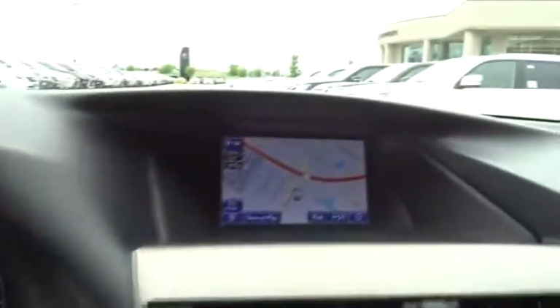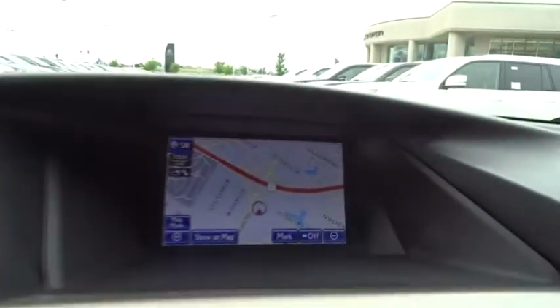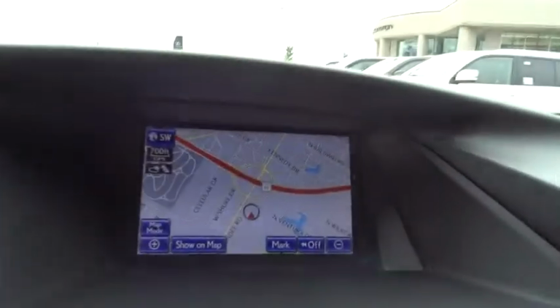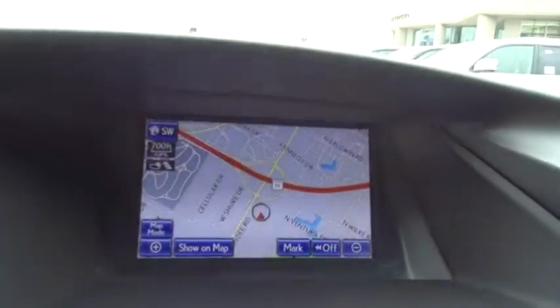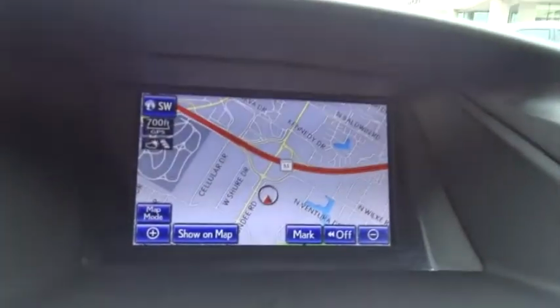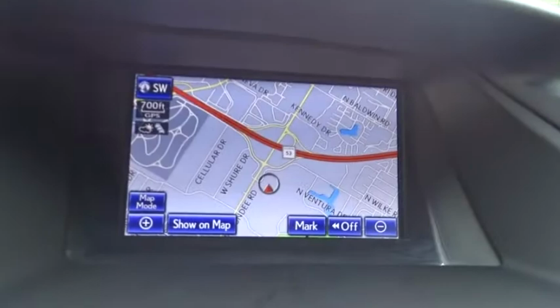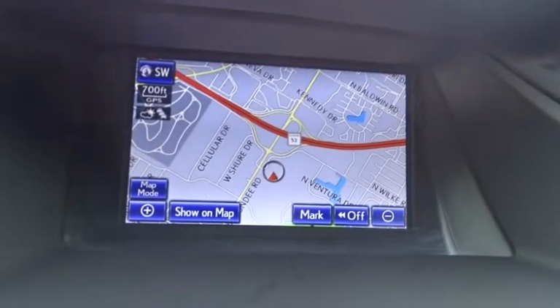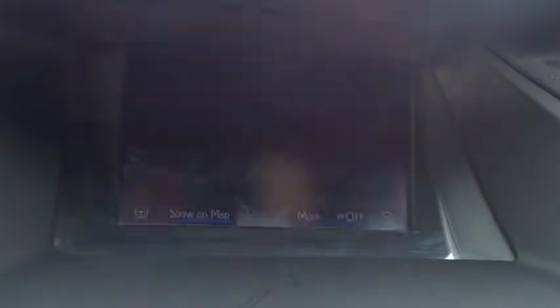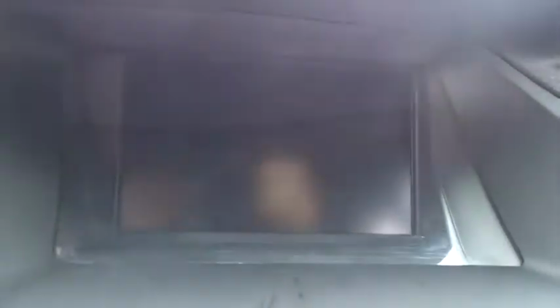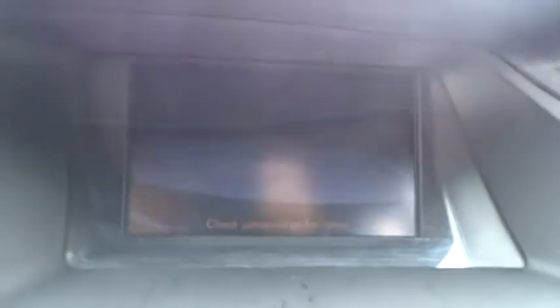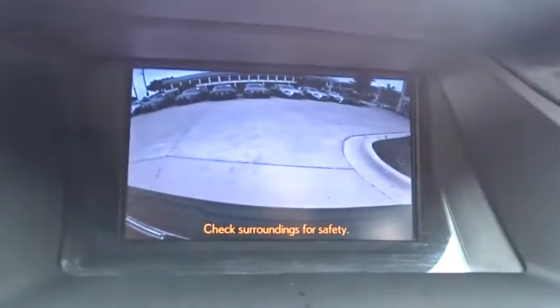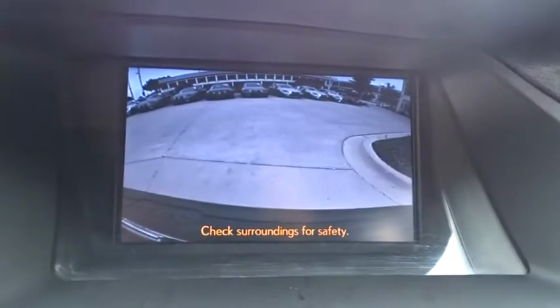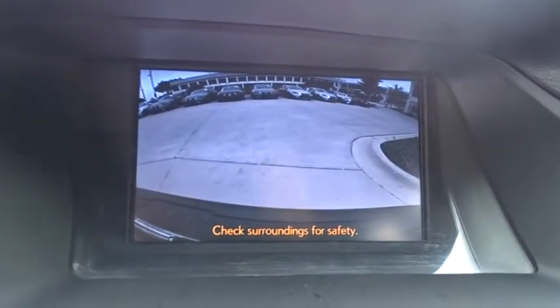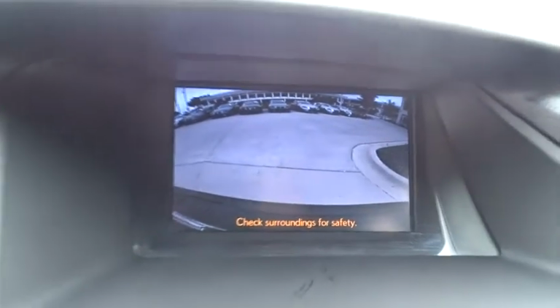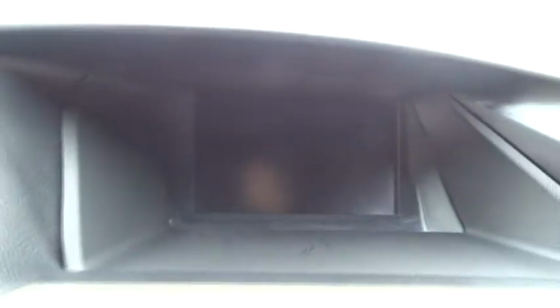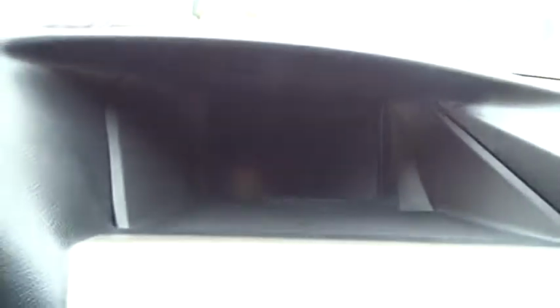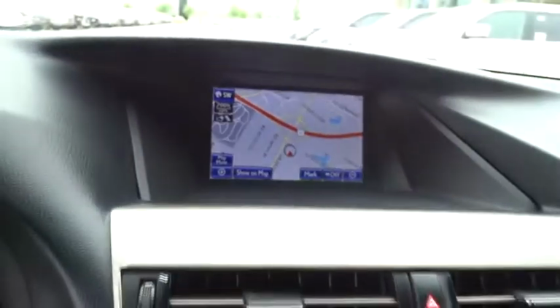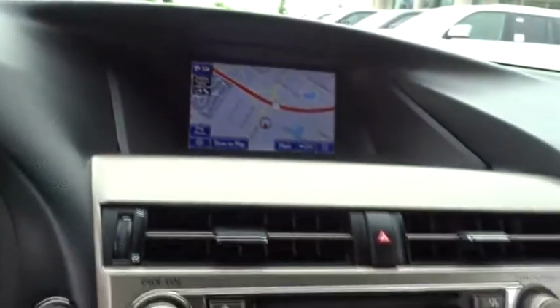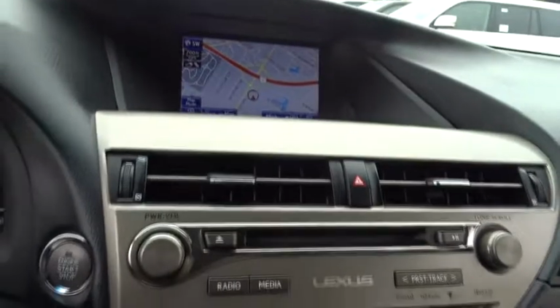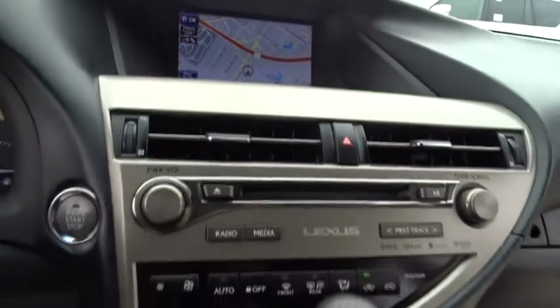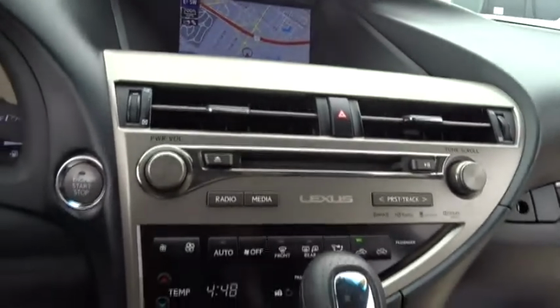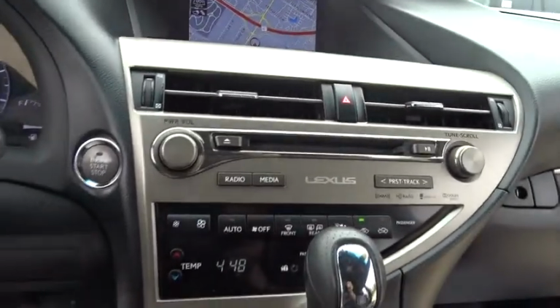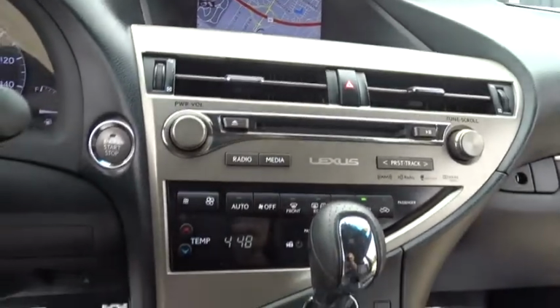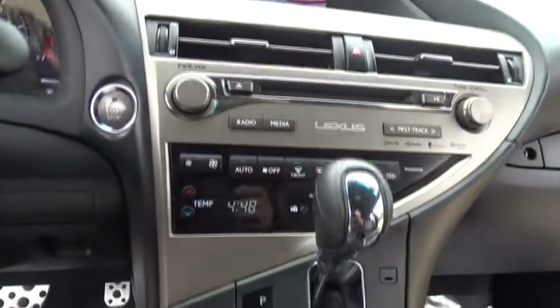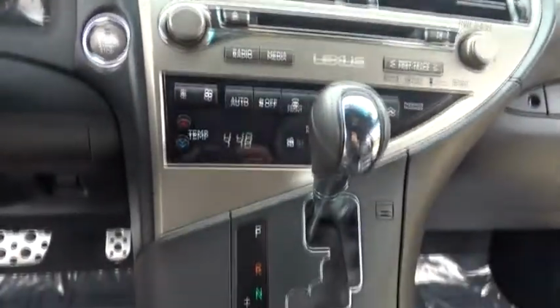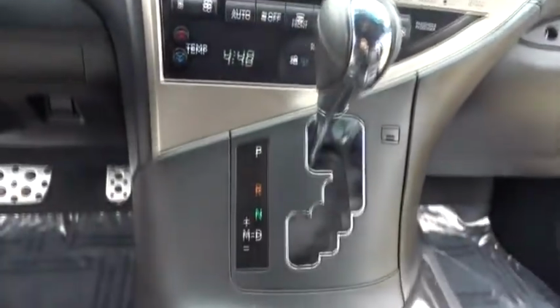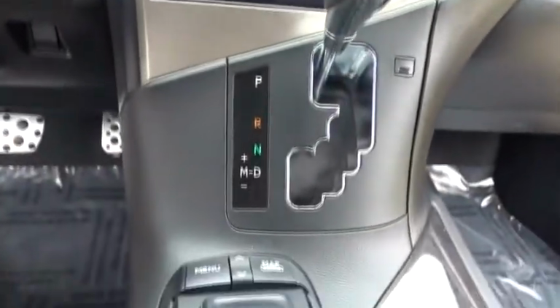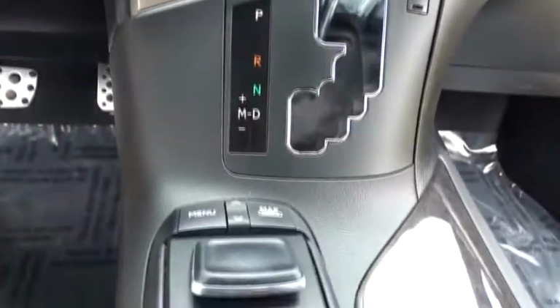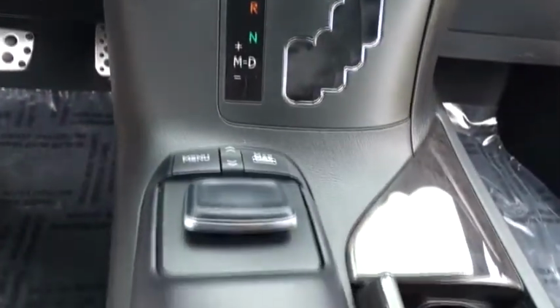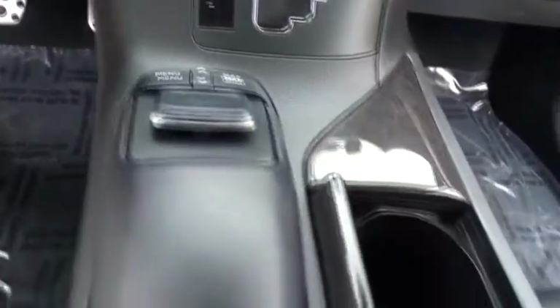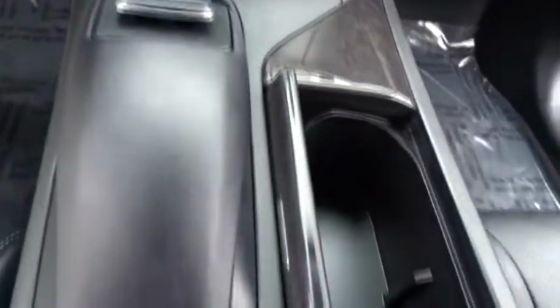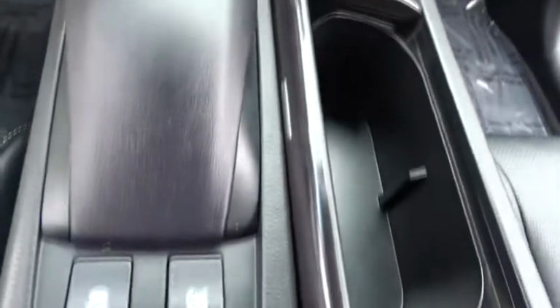Leather-wrapped steering wheel, Bluetooth, adjustable steering wheel, power steering, auto-dimming rearview mirror, keyless start, cruise control, aluminum wheels, four-wheel disc brakes, floor mats. Come see the car for yourself.